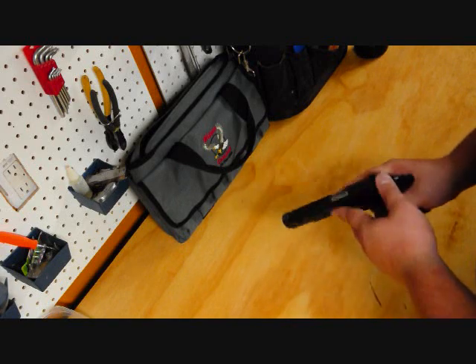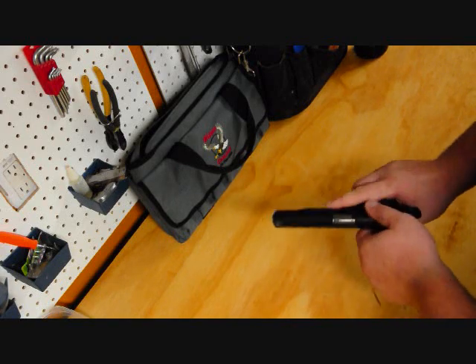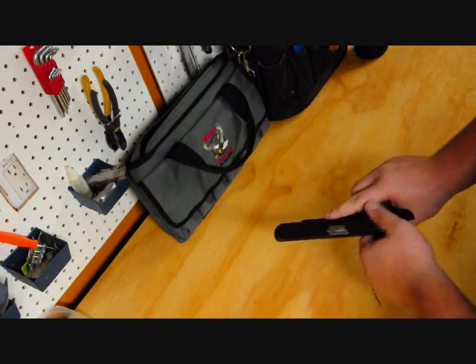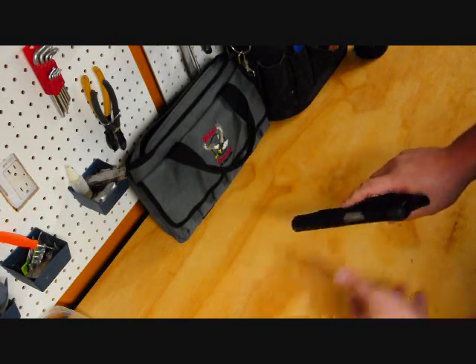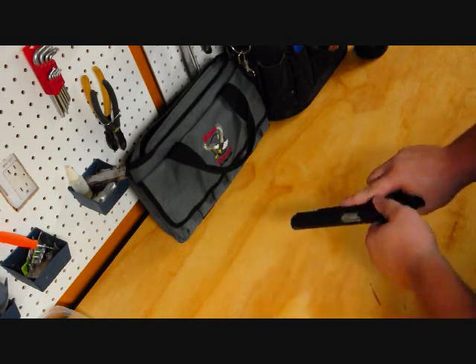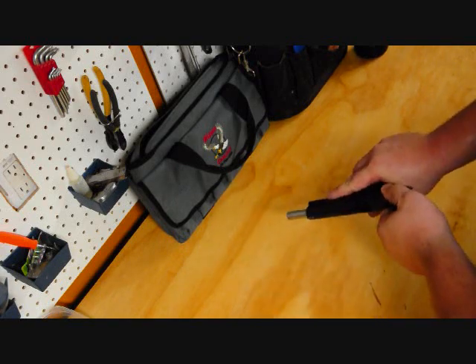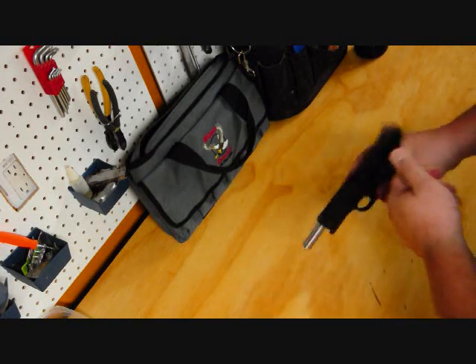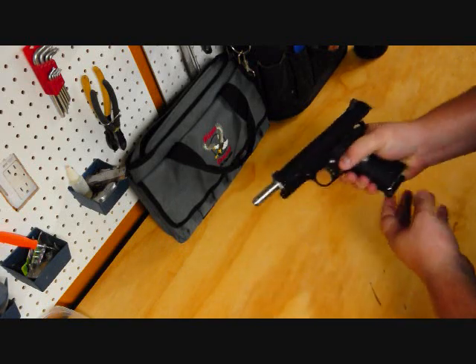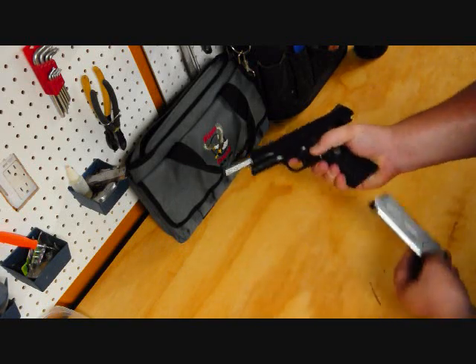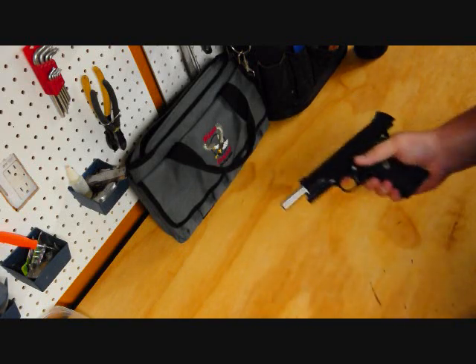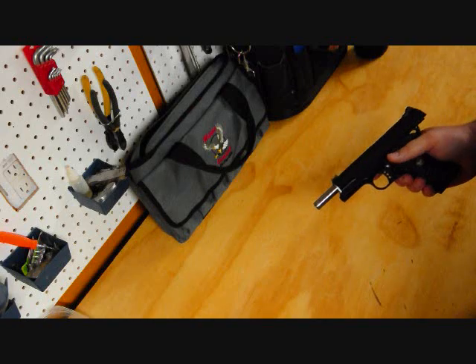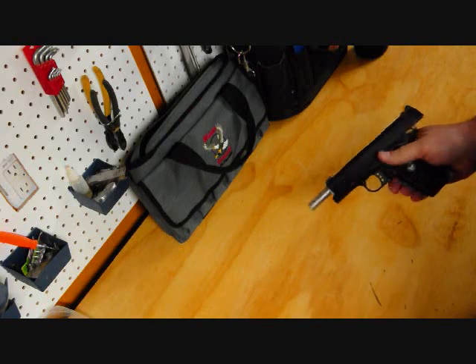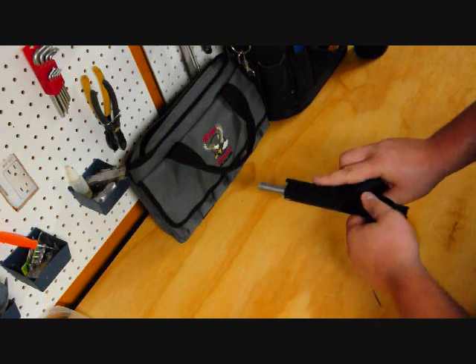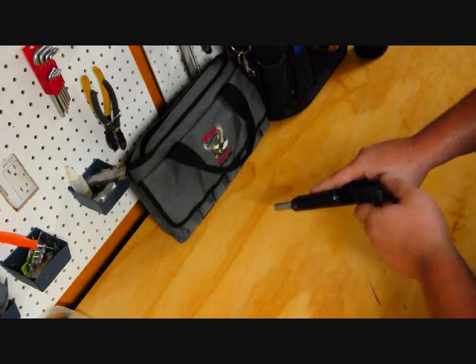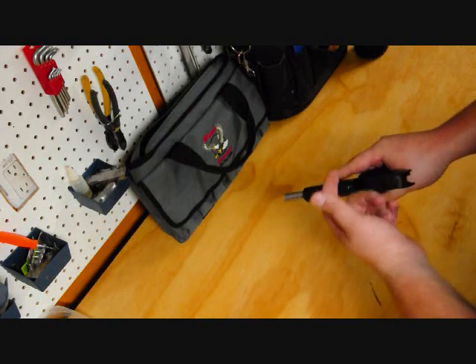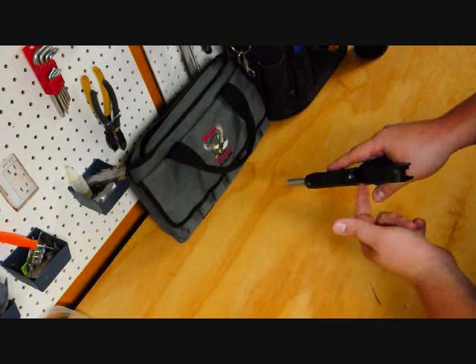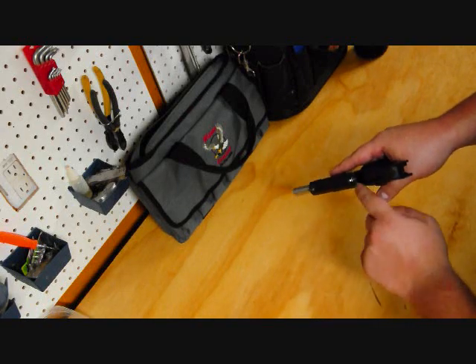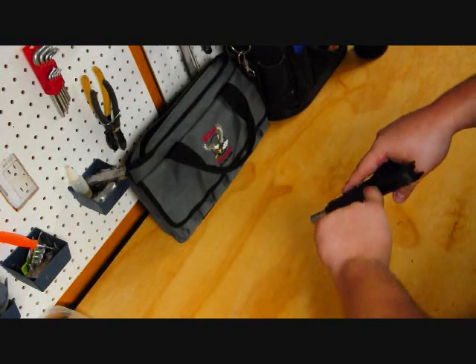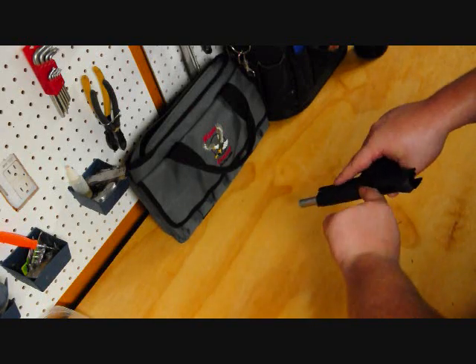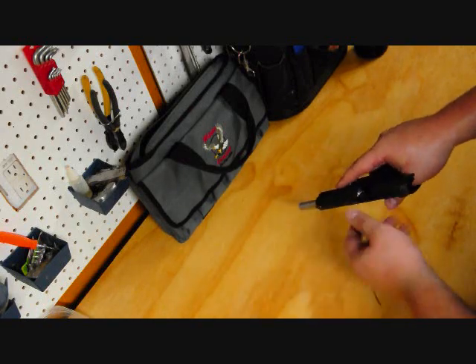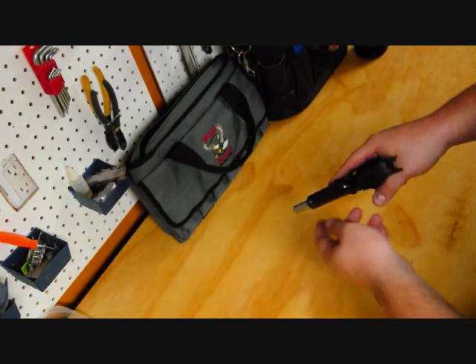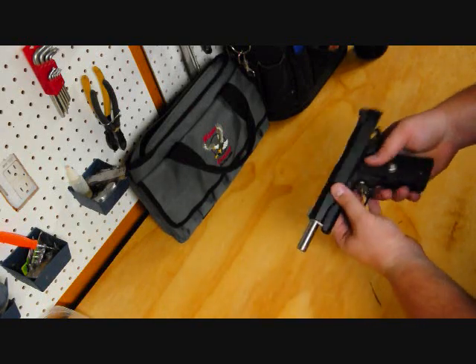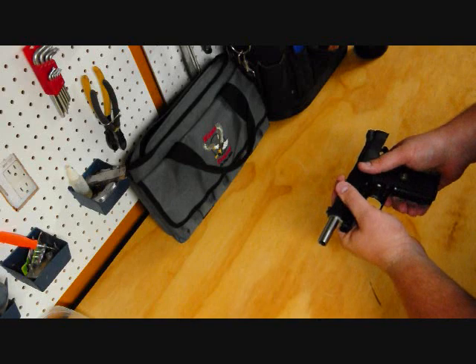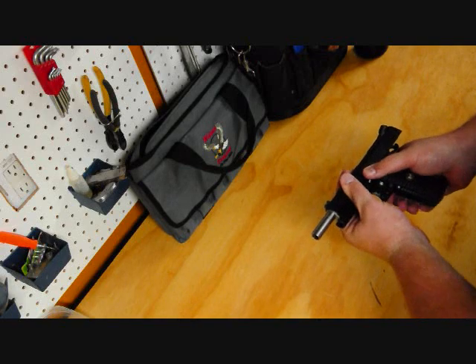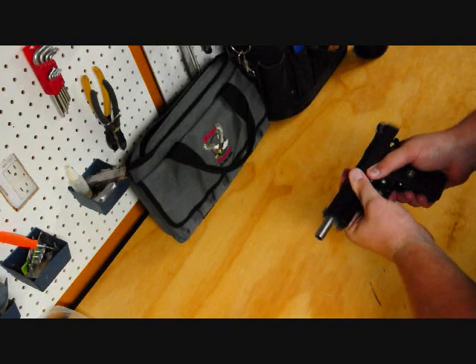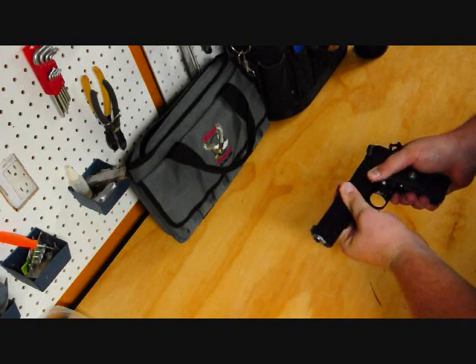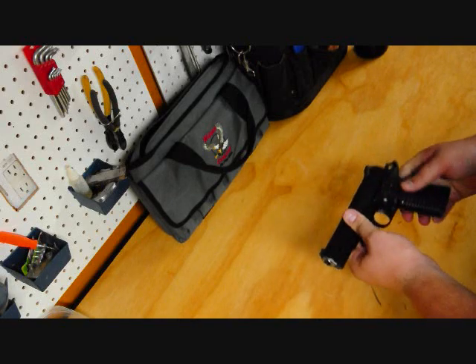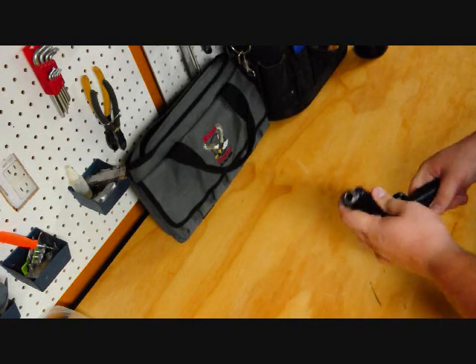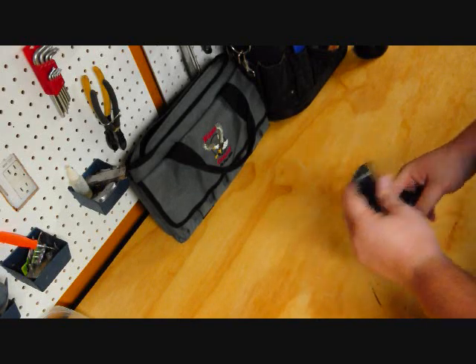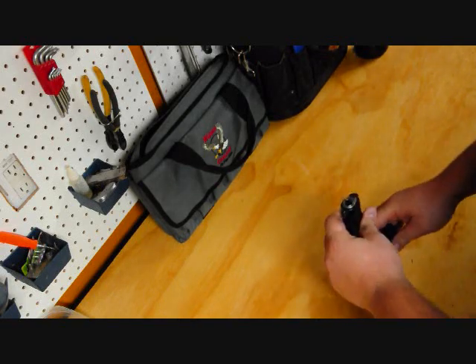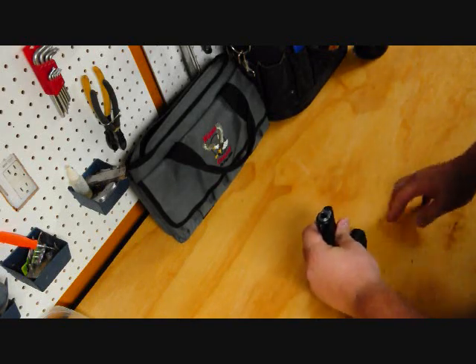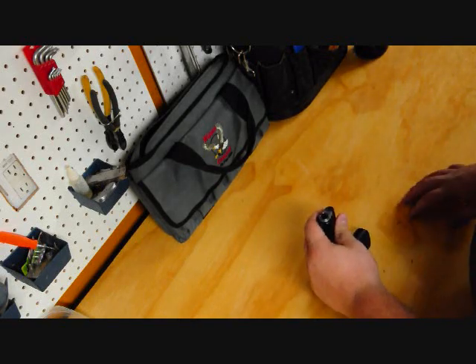As with any pistol, any firearm, you want to clear the weapon before working on it. Remove the mag. I like to lock the slide back, put my finger in there, look in the chamber, and make sure I don't visually see or feel anything. Then you can start tearing apart the pistol.